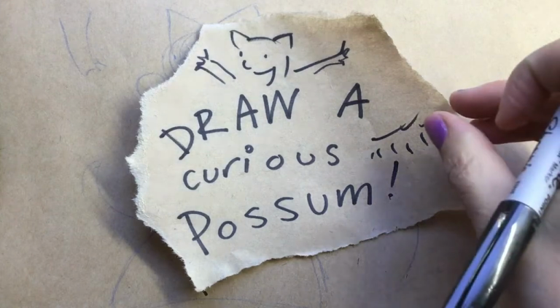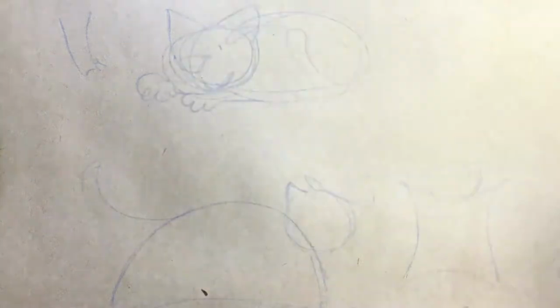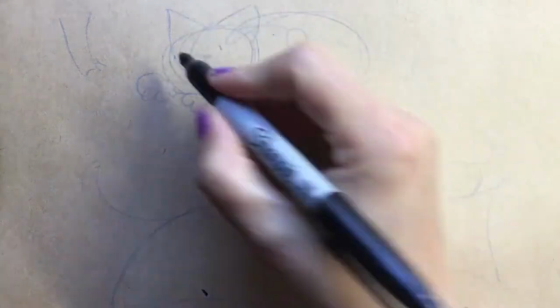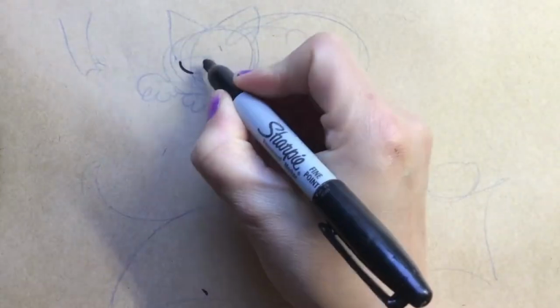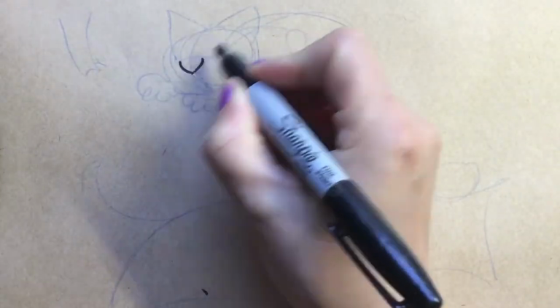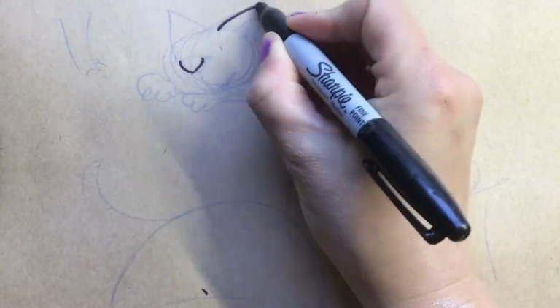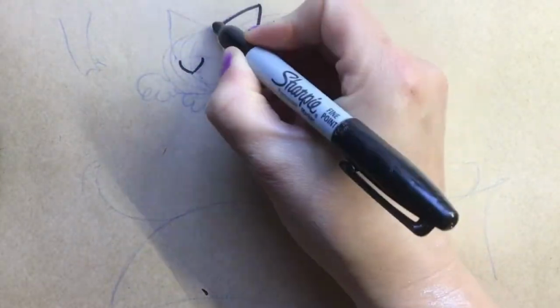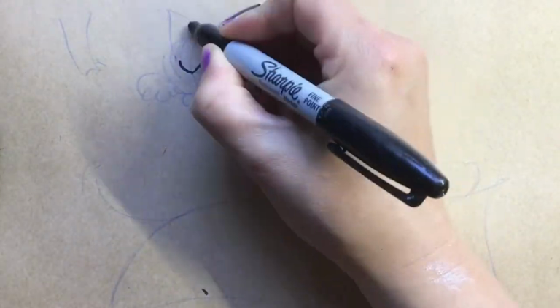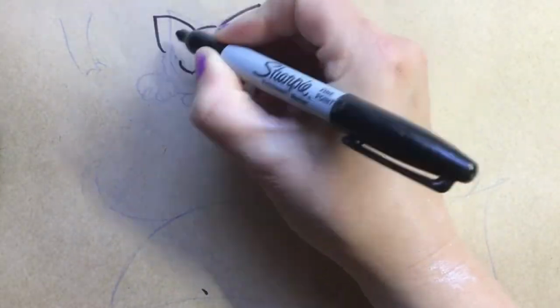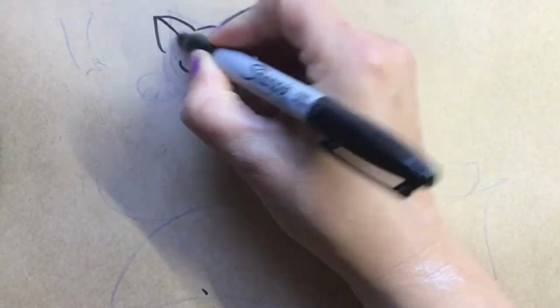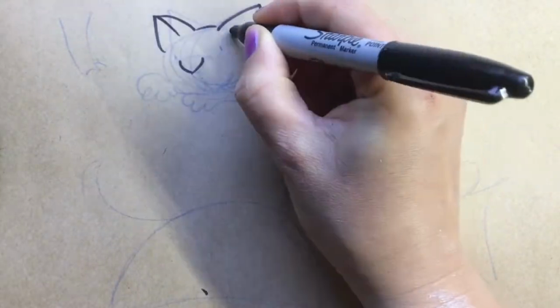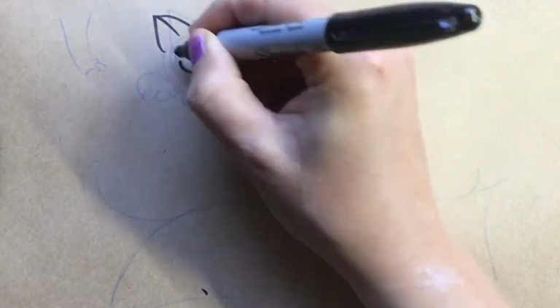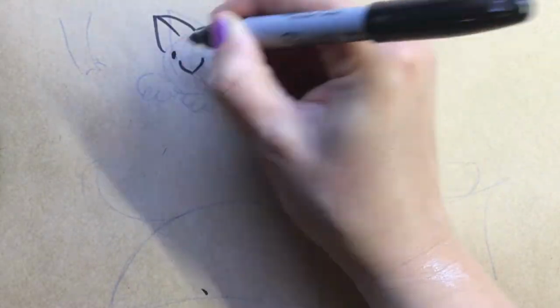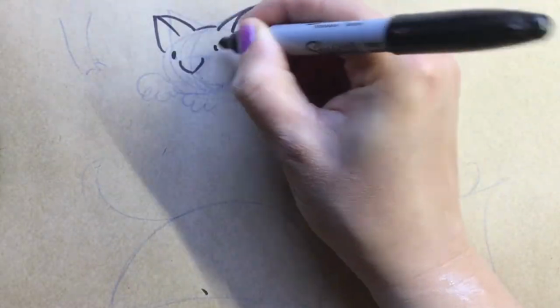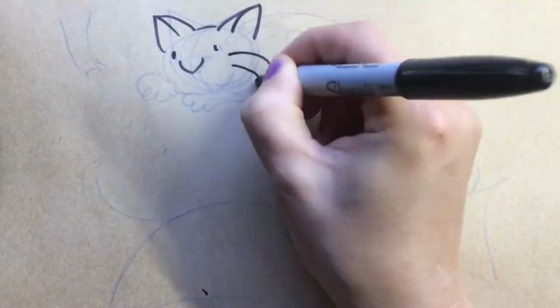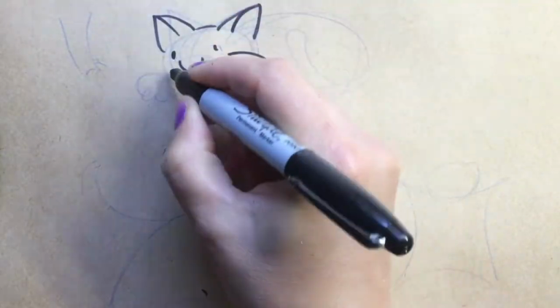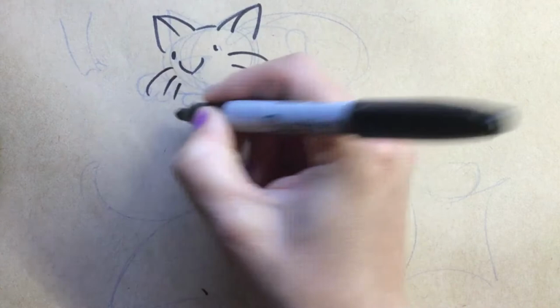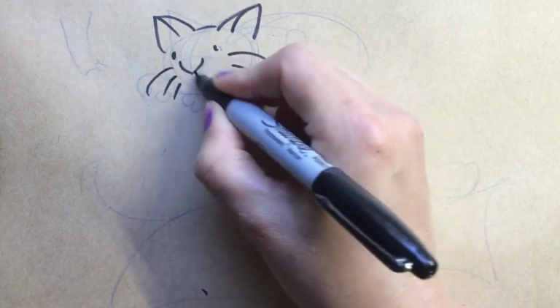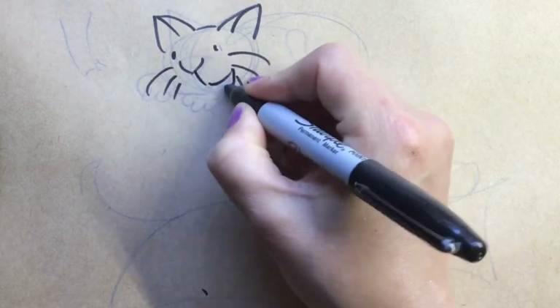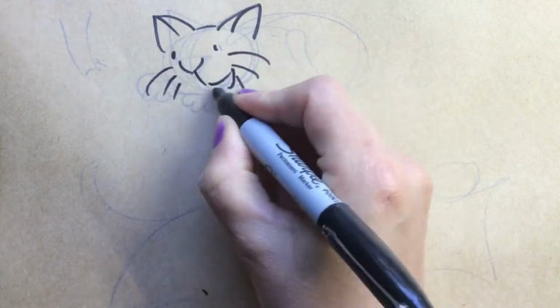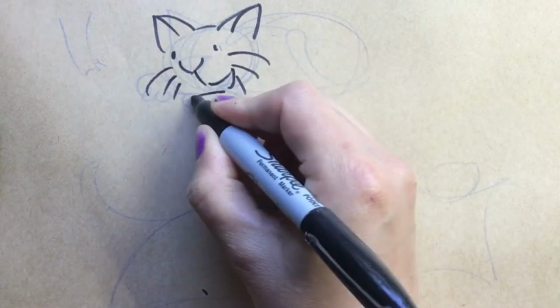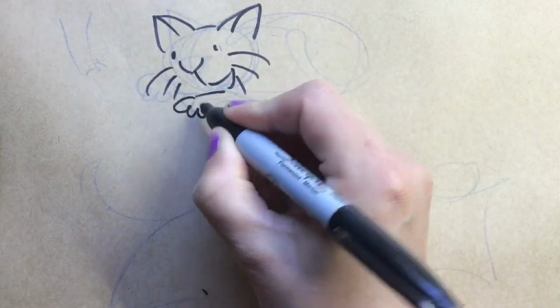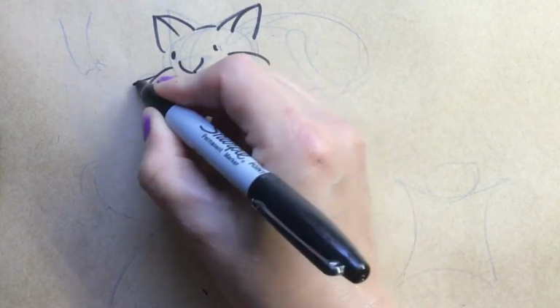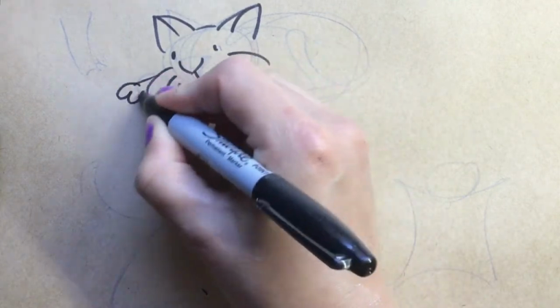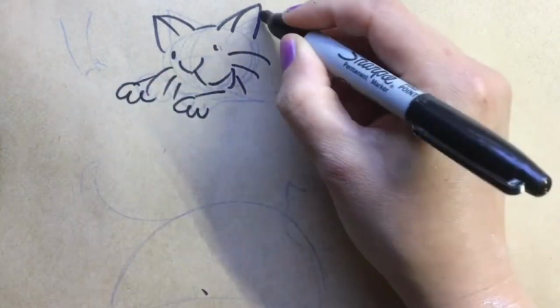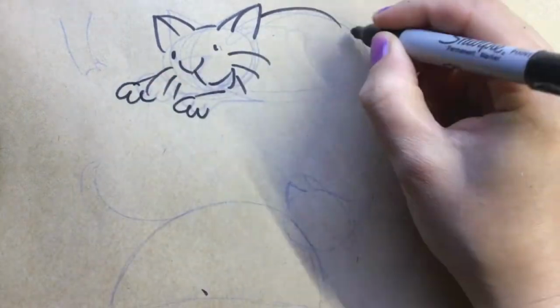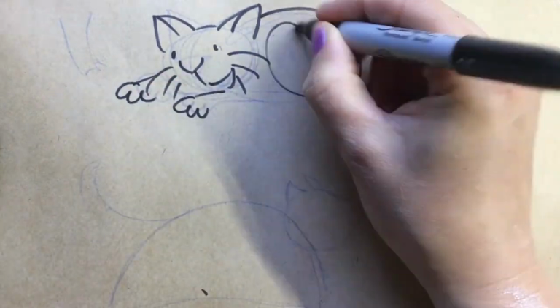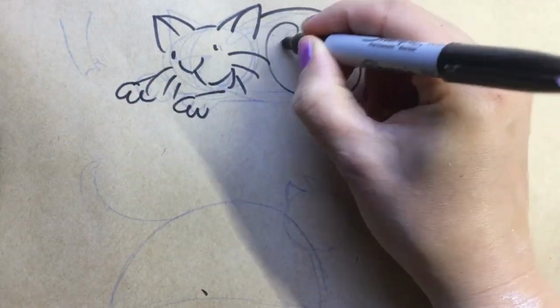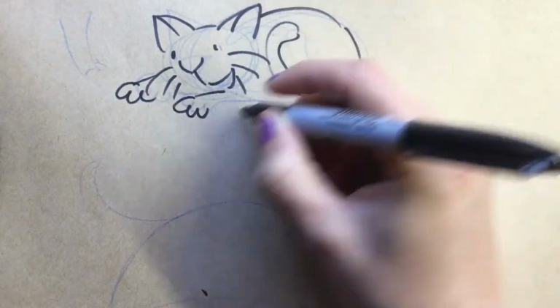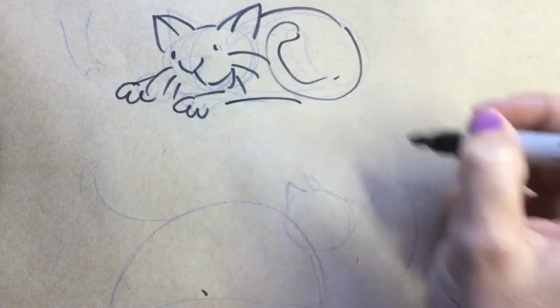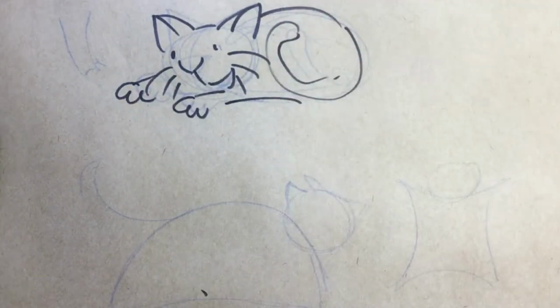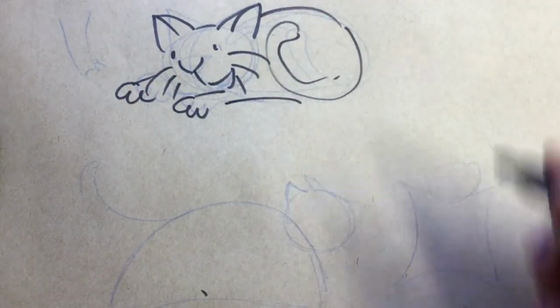Let's draw a curious possum. So this isn't a possum, this is a cat. I'll show you how you can make your possums look like possums and not turn into cats.